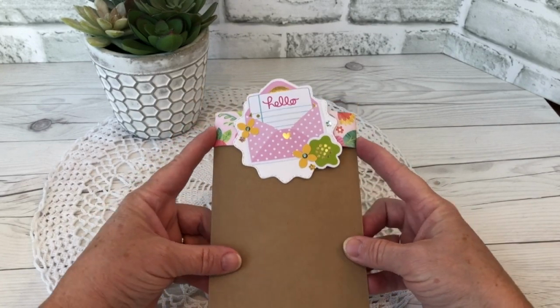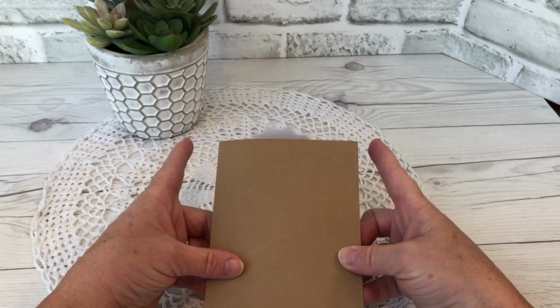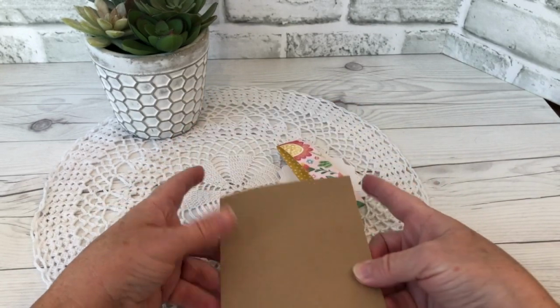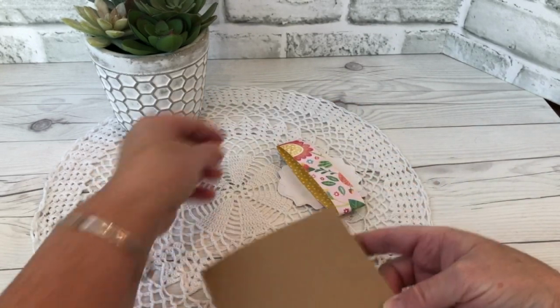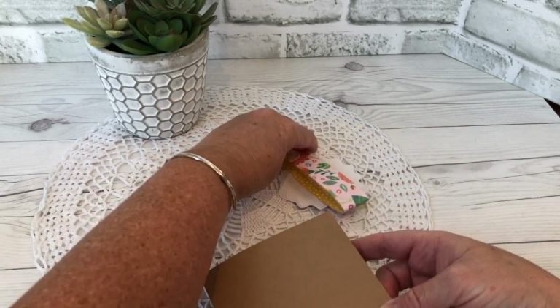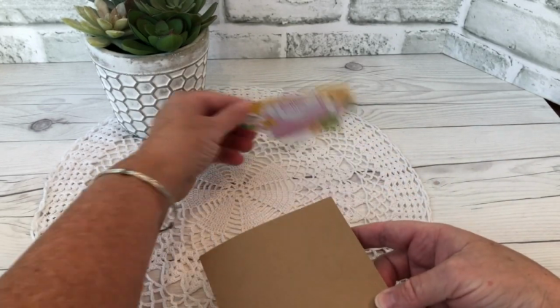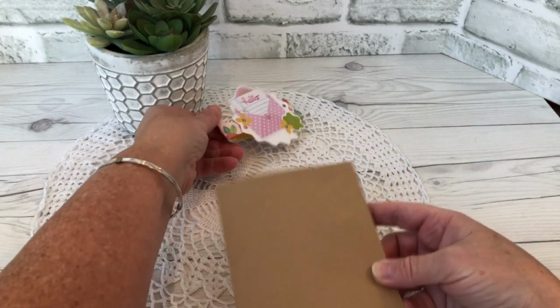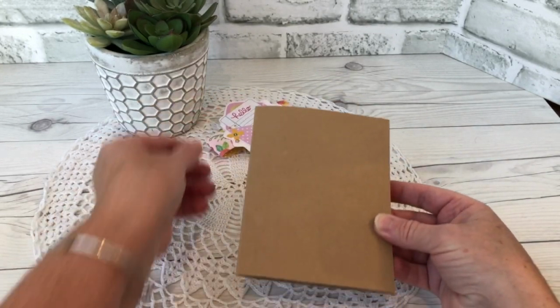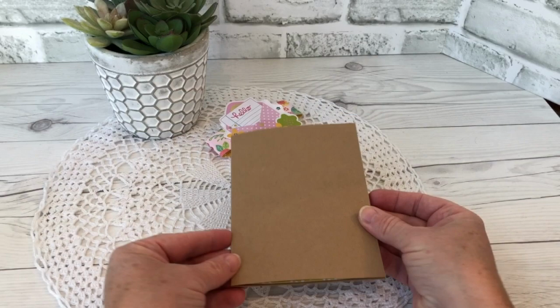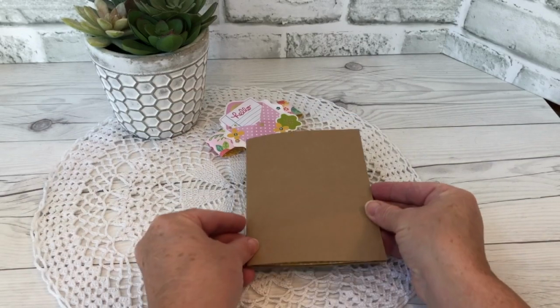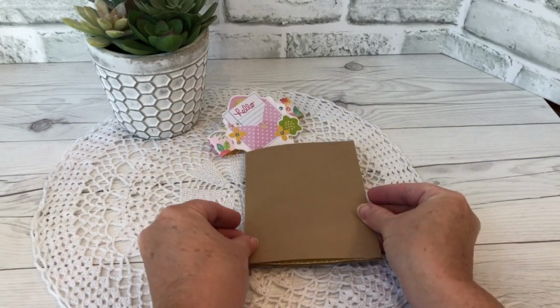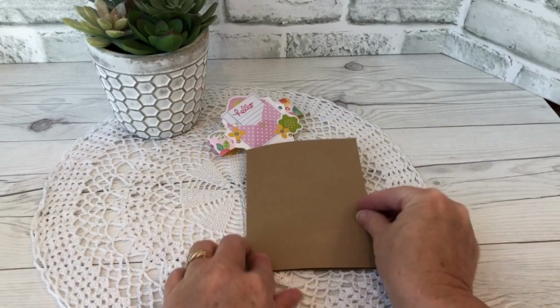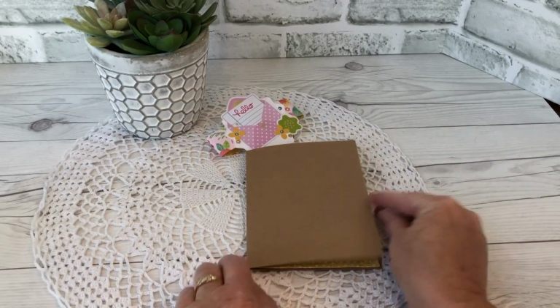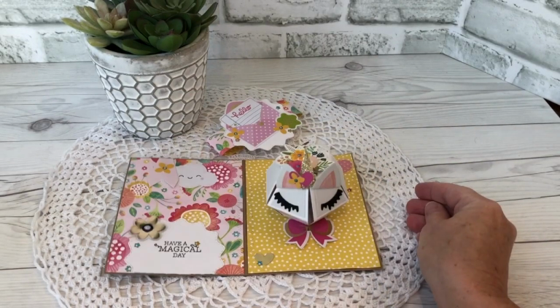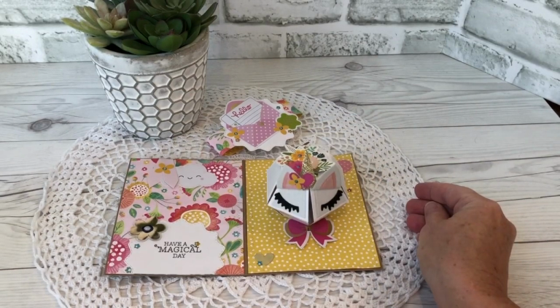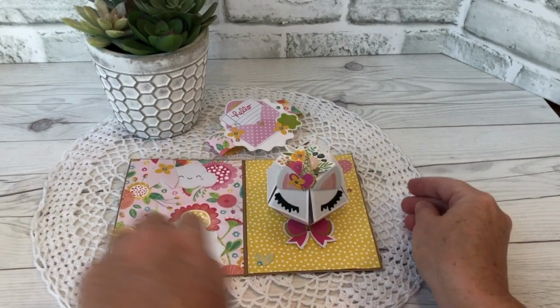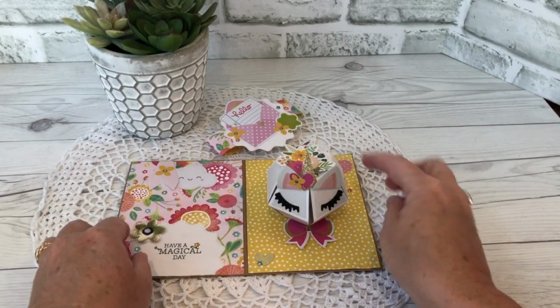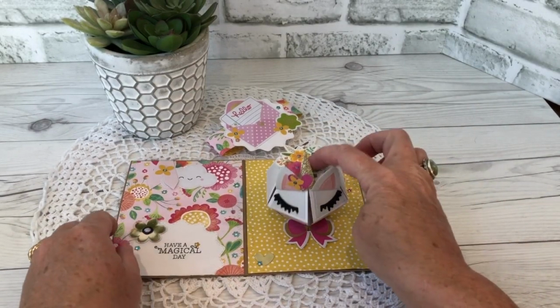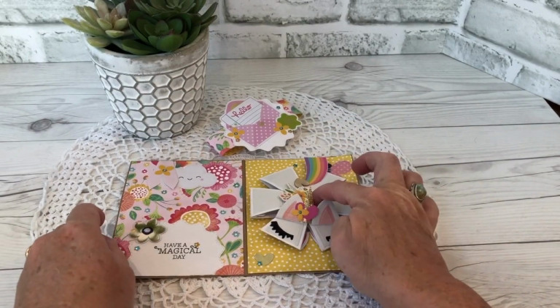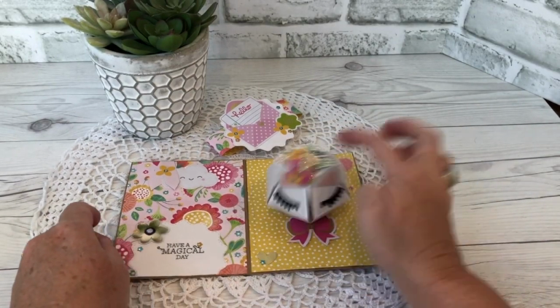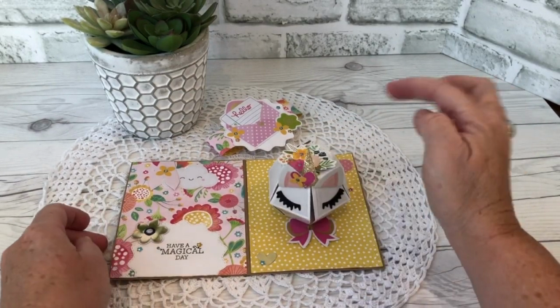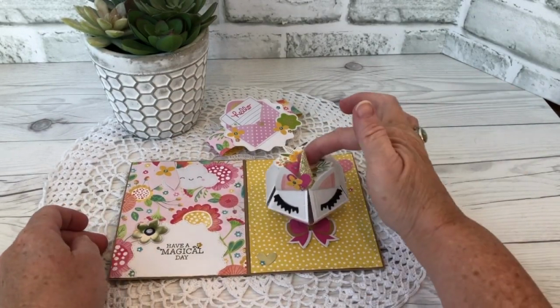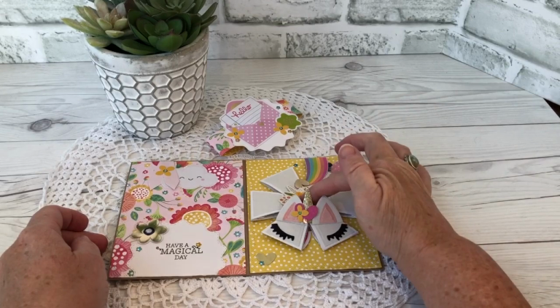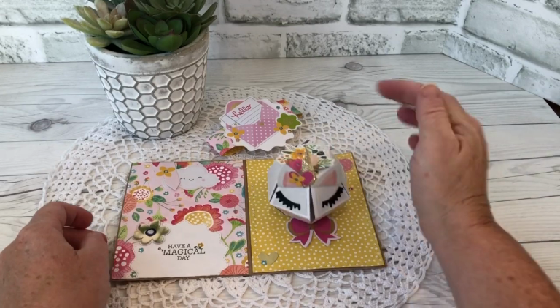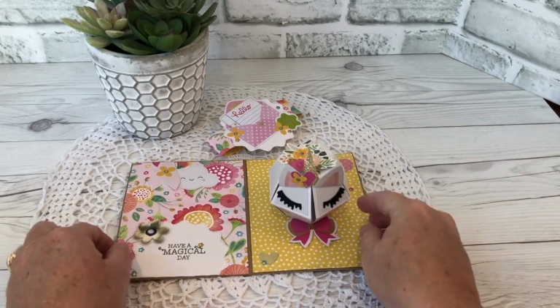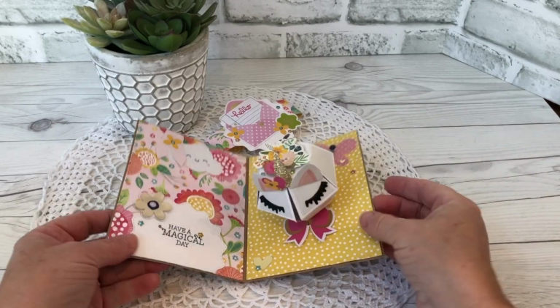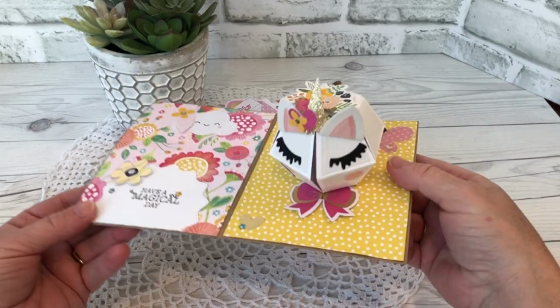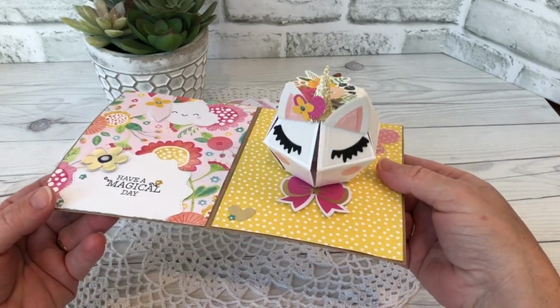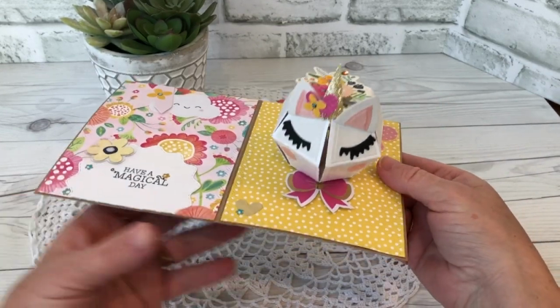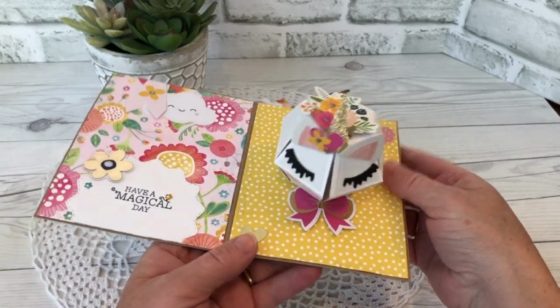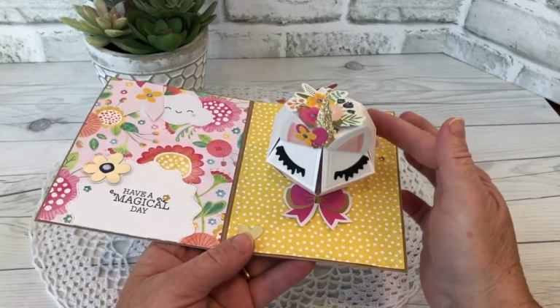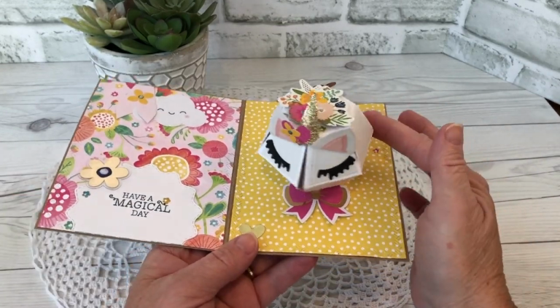So you slide off the belly band — how fun is that? That is the new Biddy Ball pop-up, and I made a unicorn!